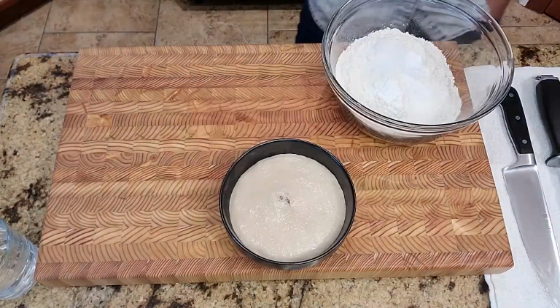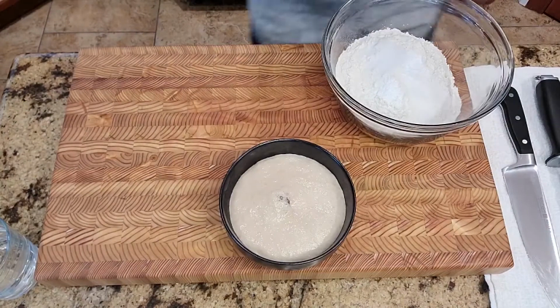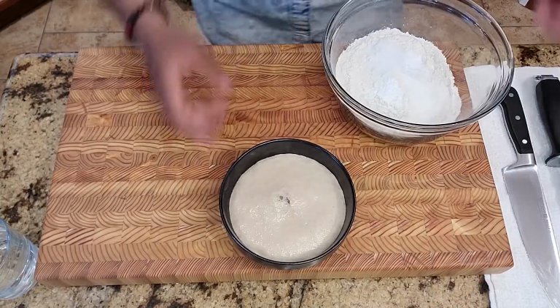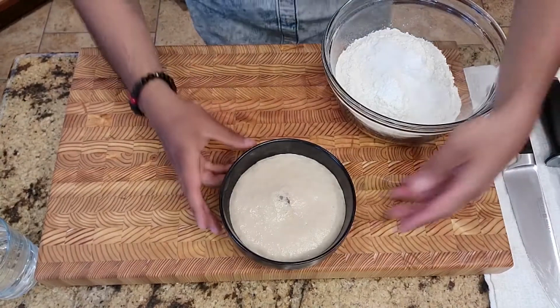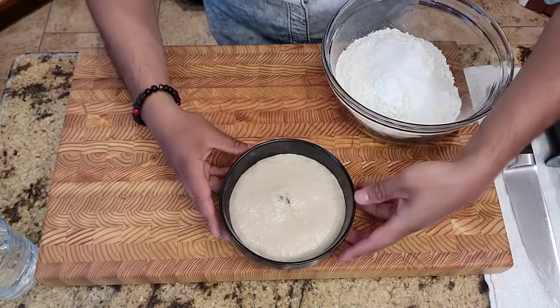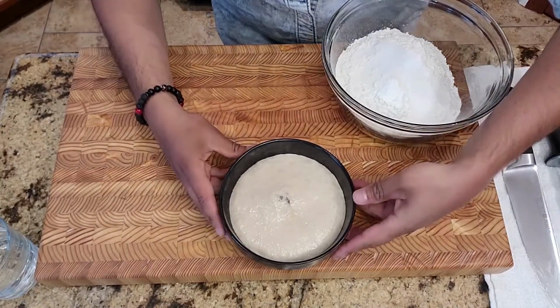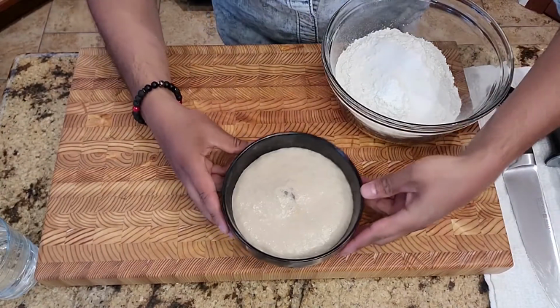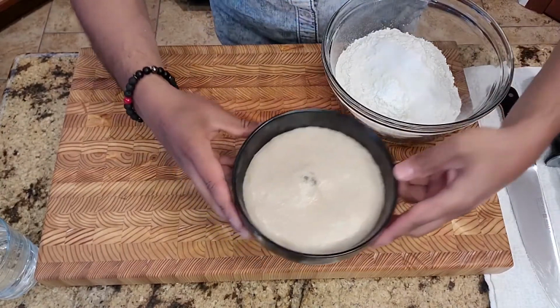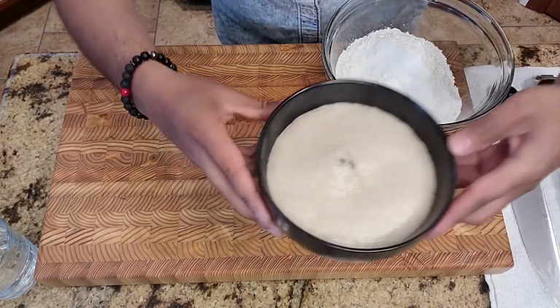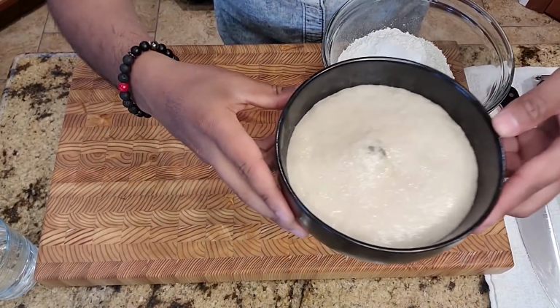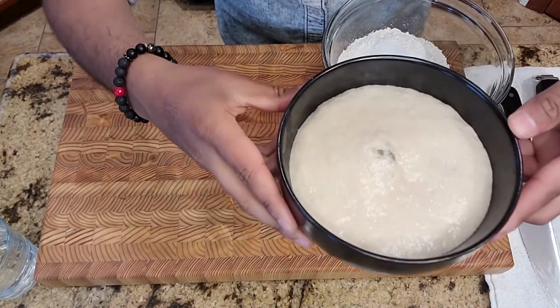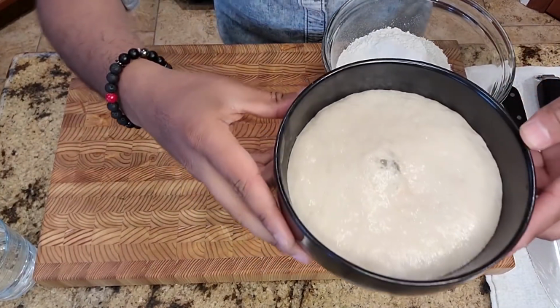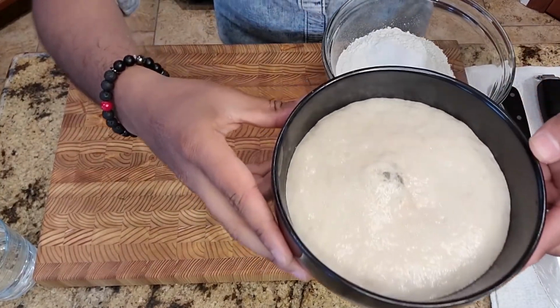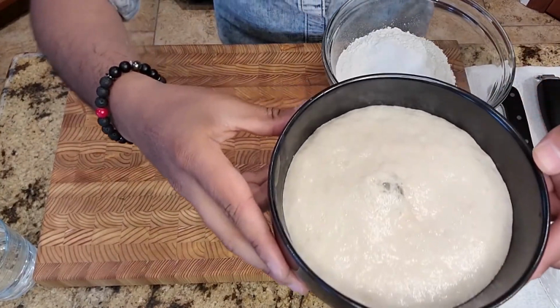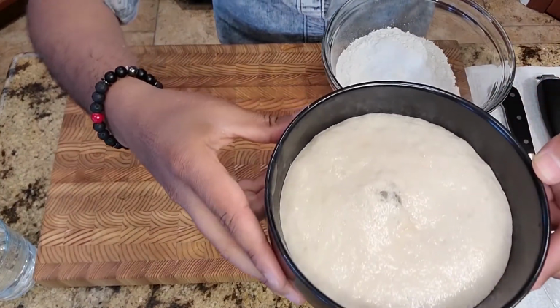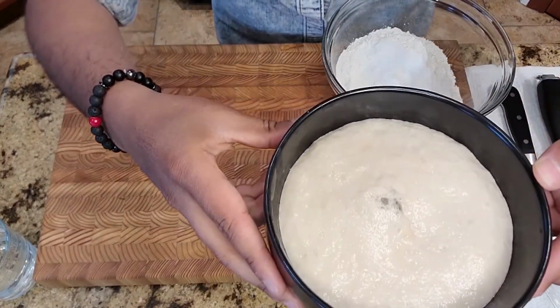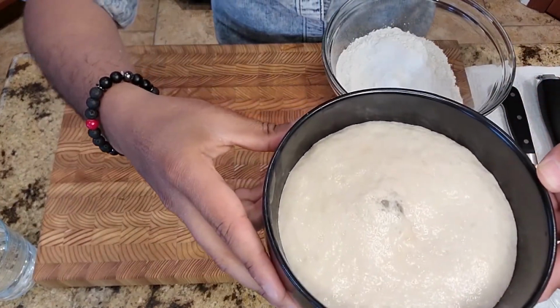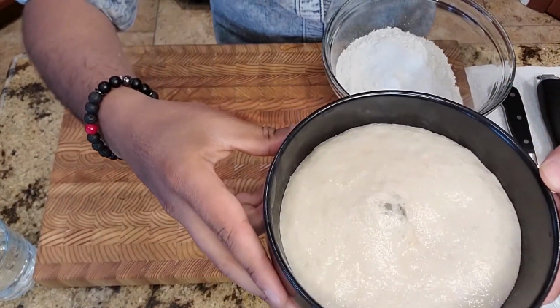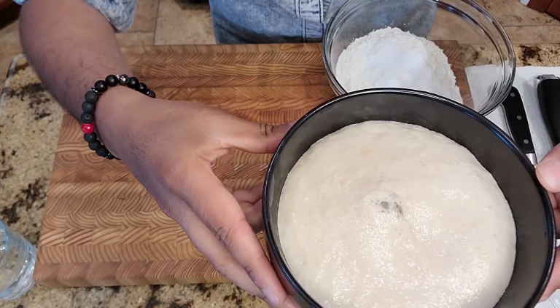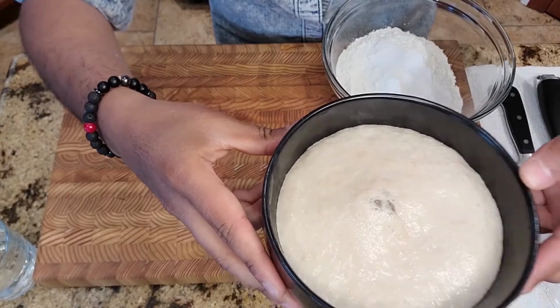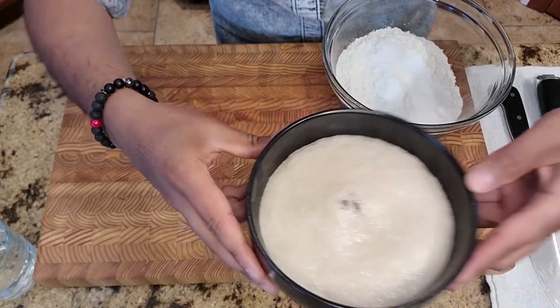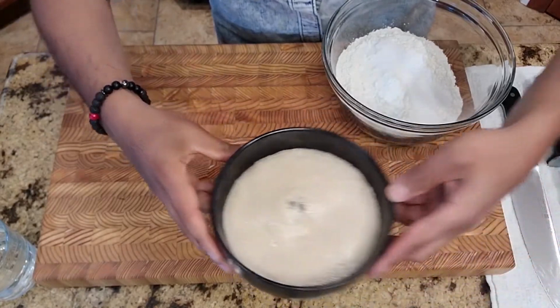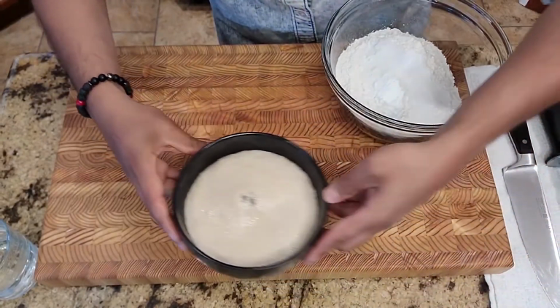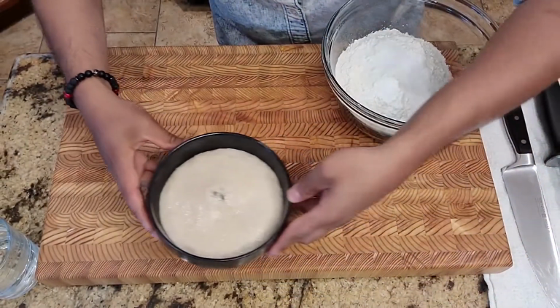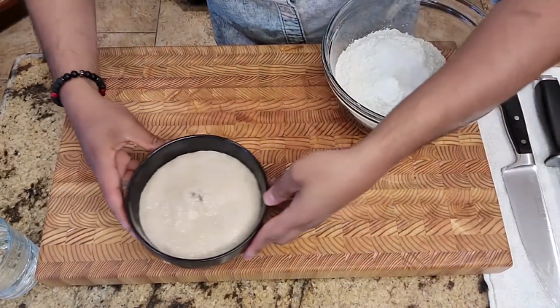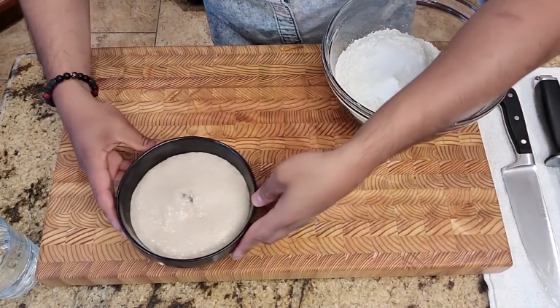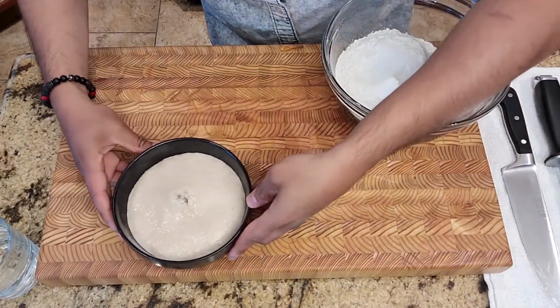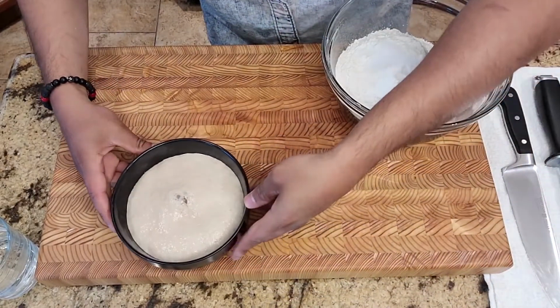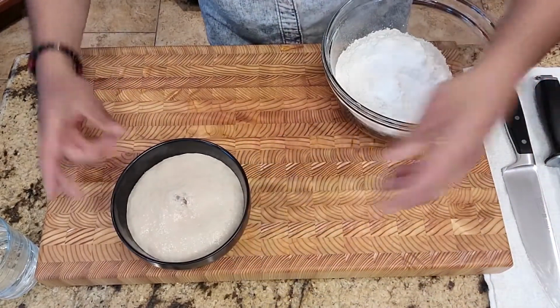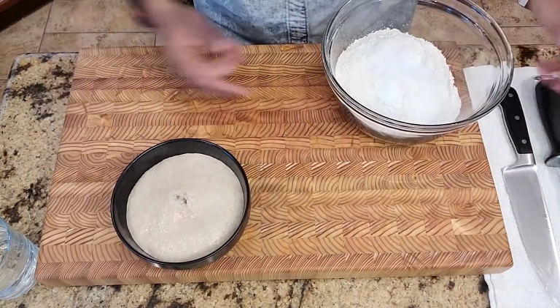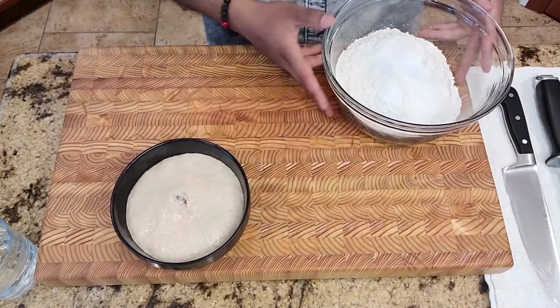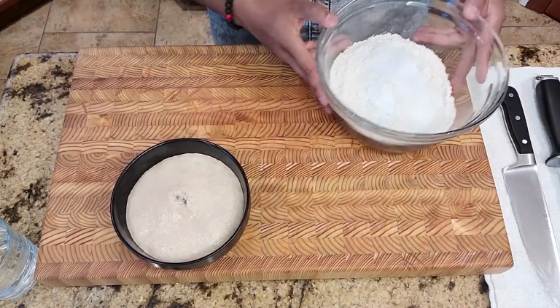As you can see here, the yeast has activated really nicely — it's nice and foamy and has good volume. So now we can move on to putting together our bao recipe.